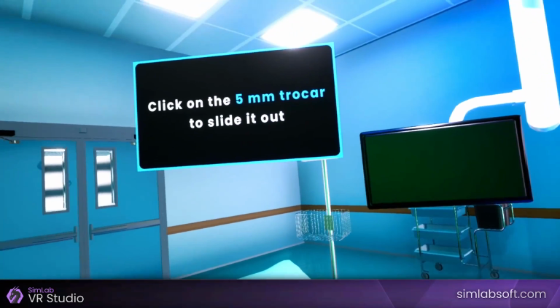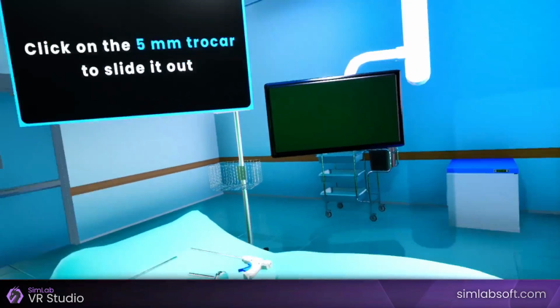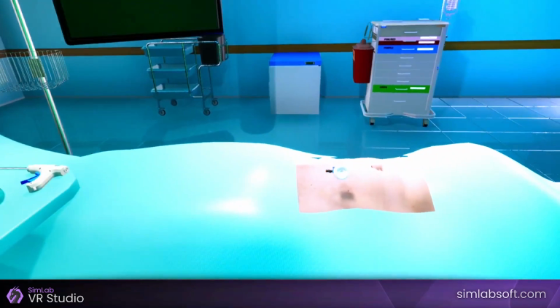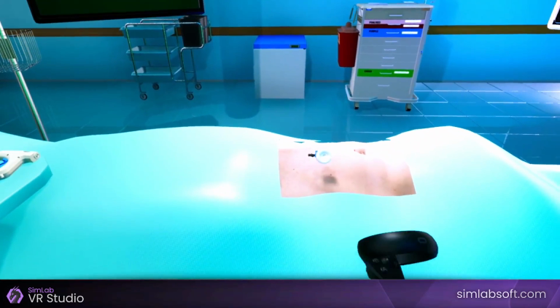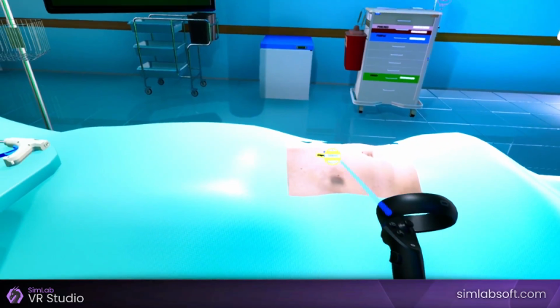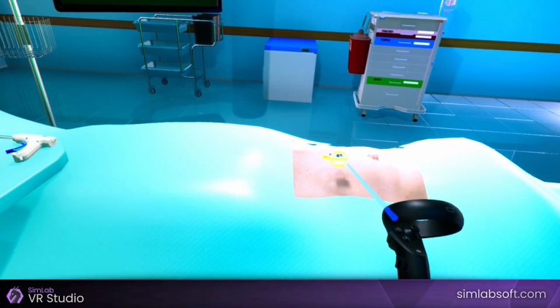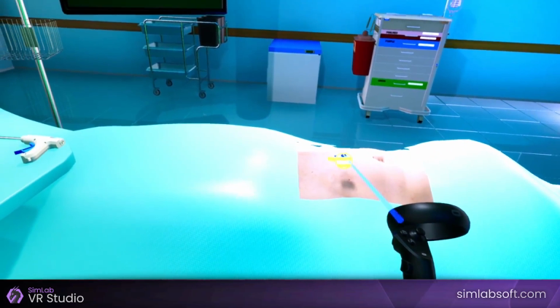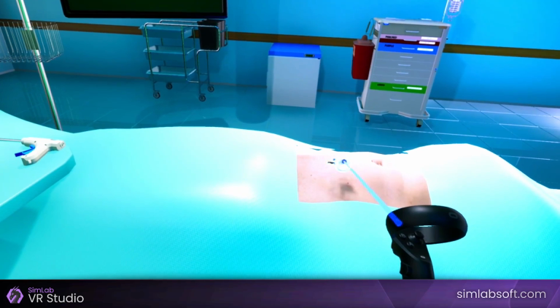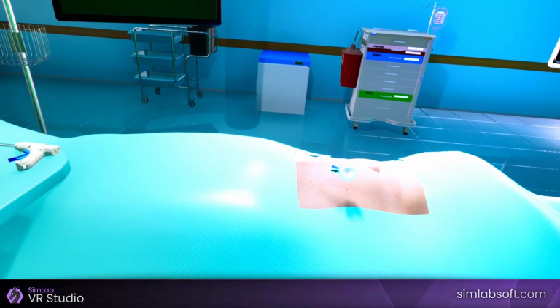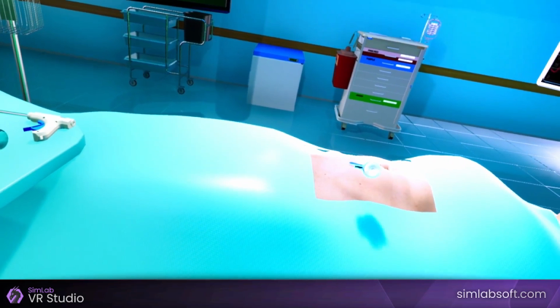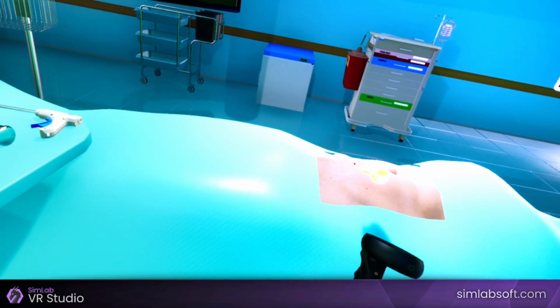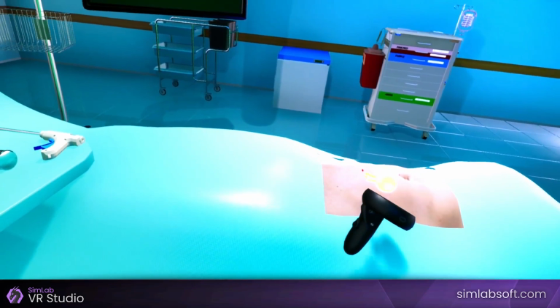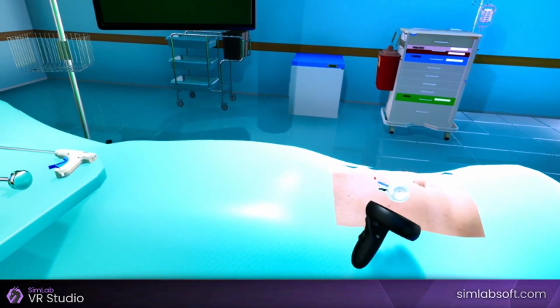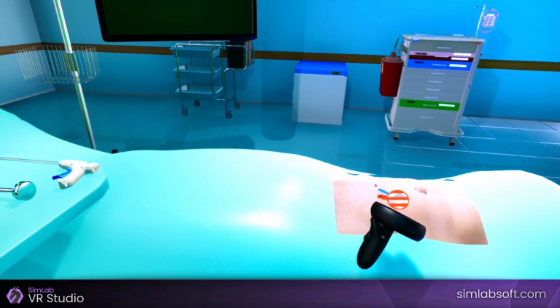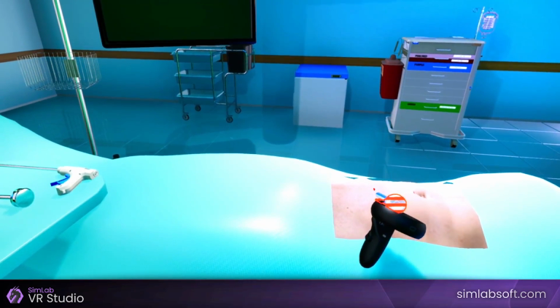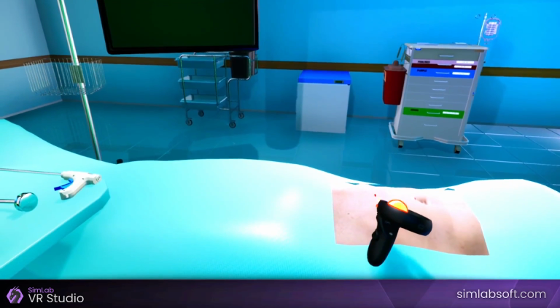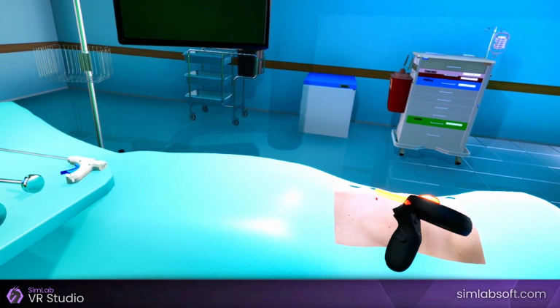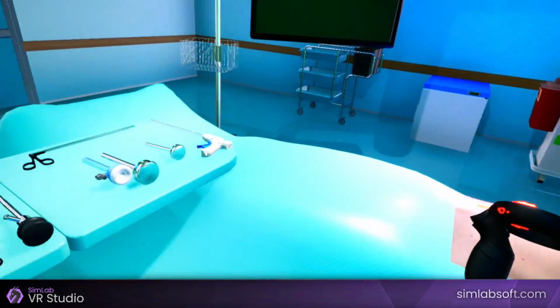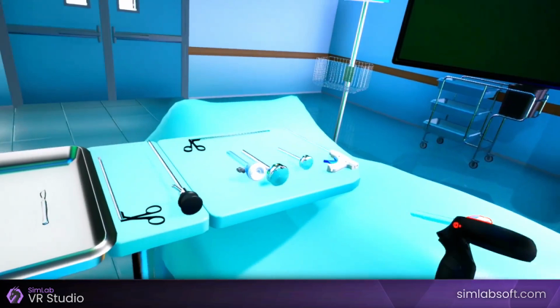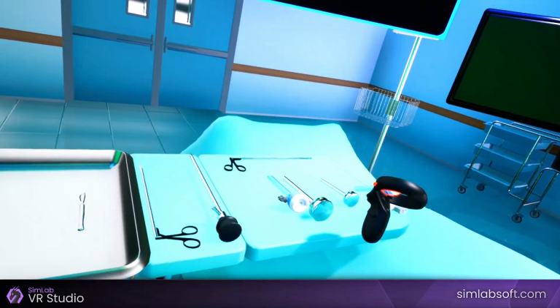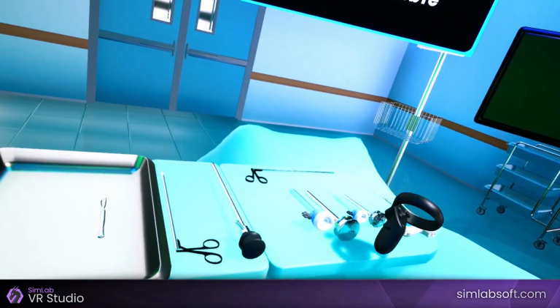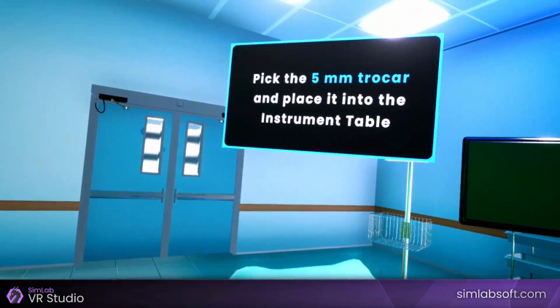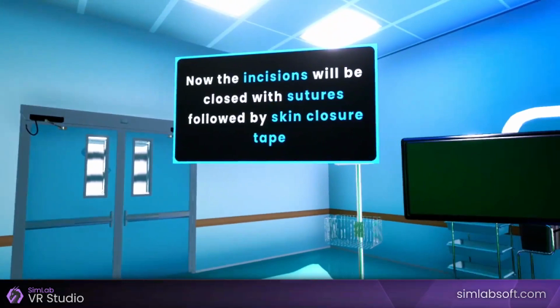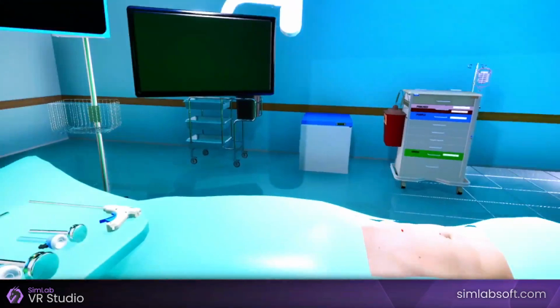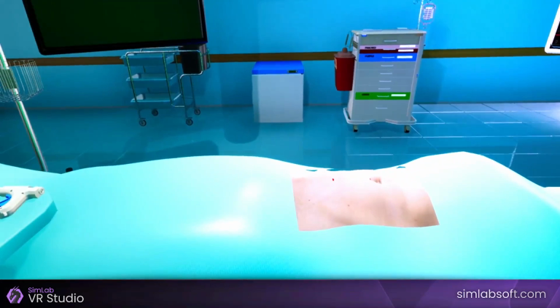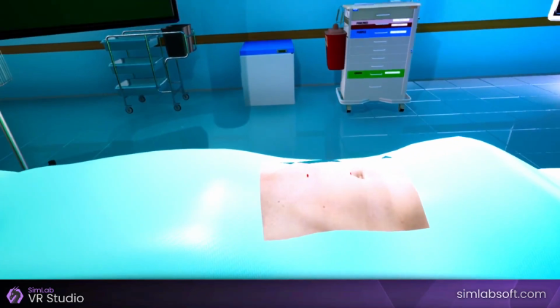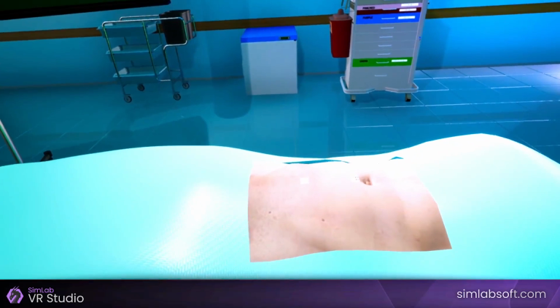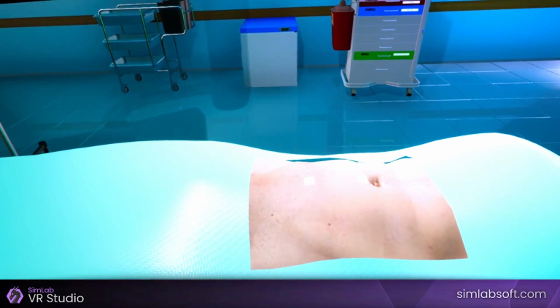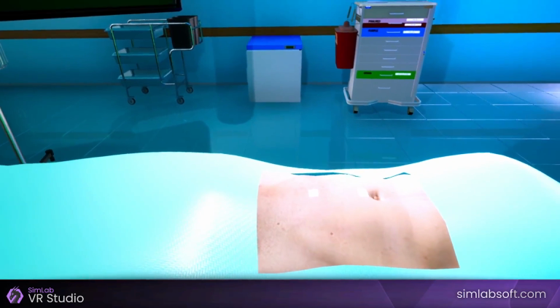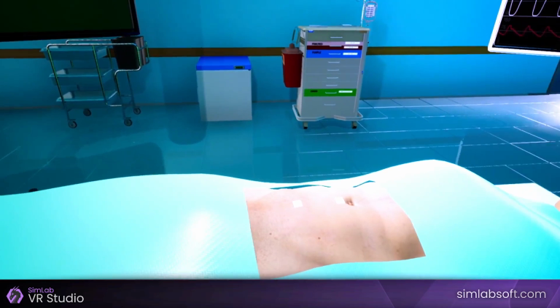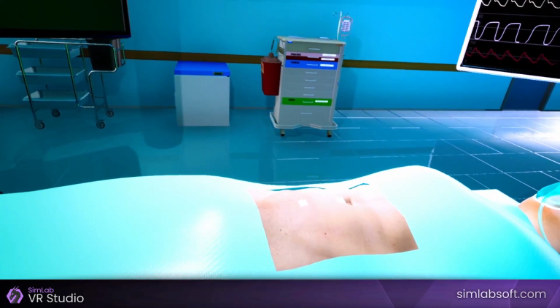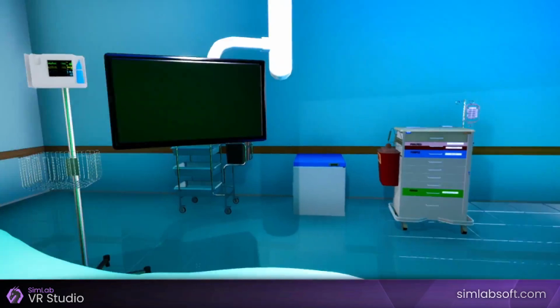Click on the 5mm trocar to slide it out. Pick the 5mm trocar up and place it on the instruments table. Now the incisions will be closed with sutures followed by a skin closure tape.